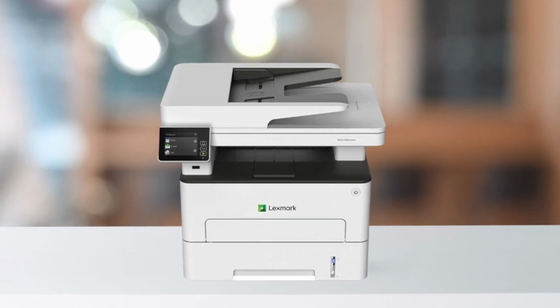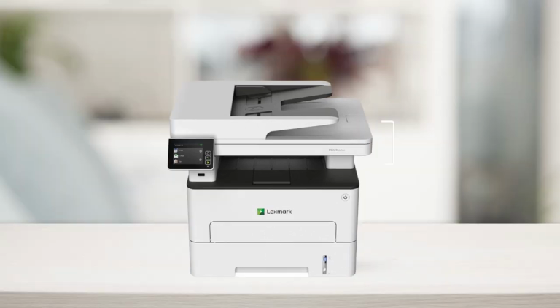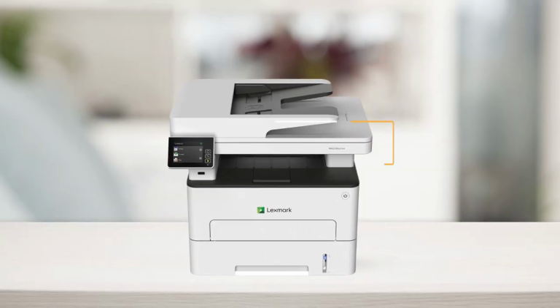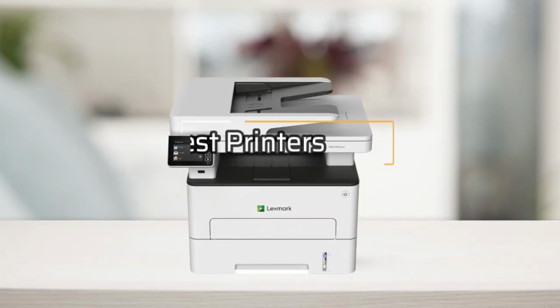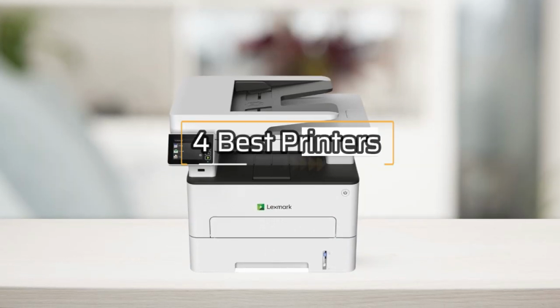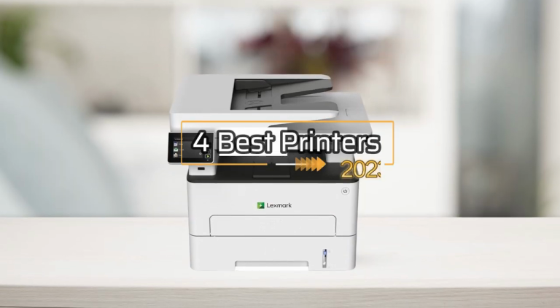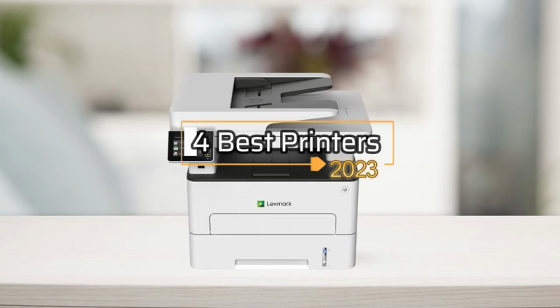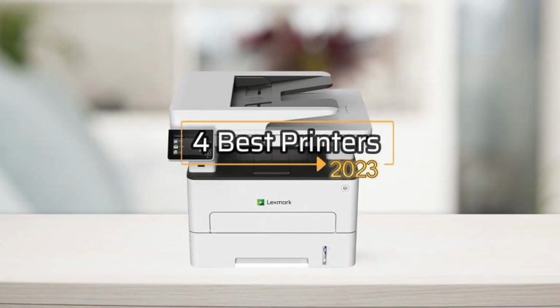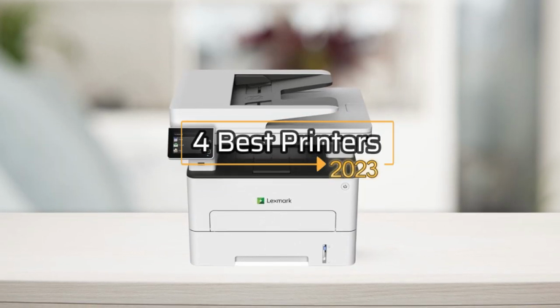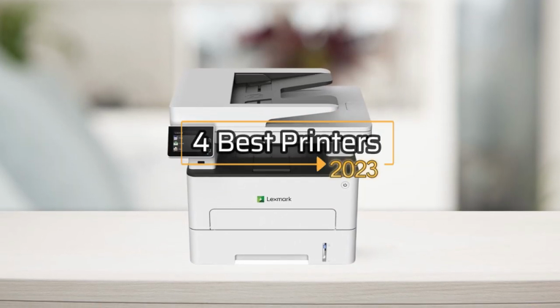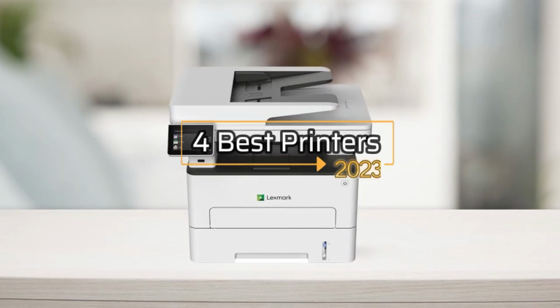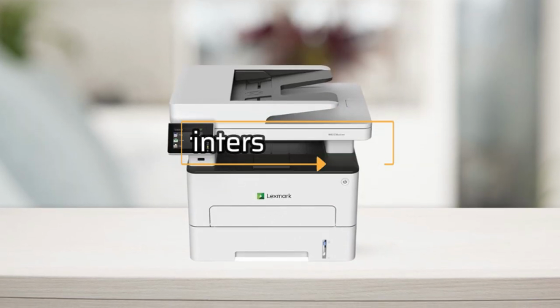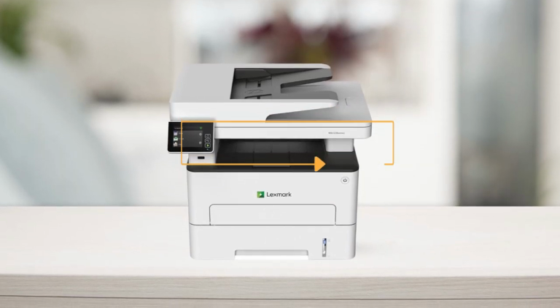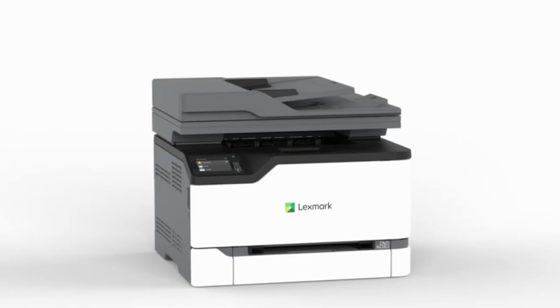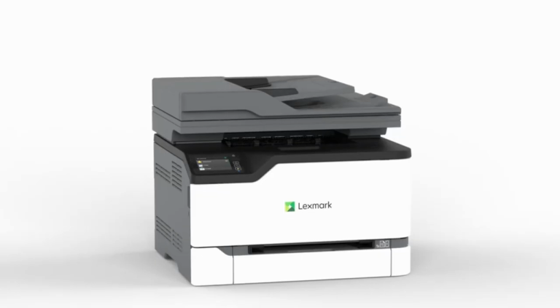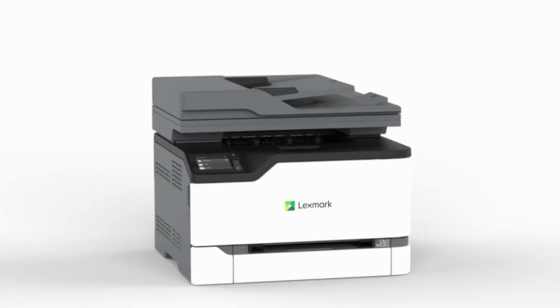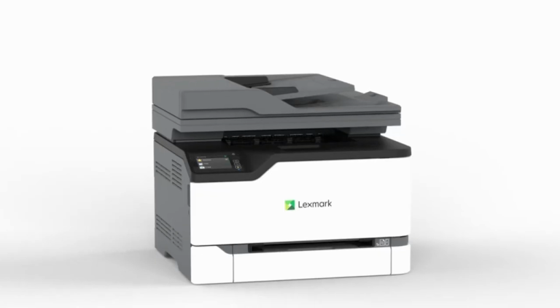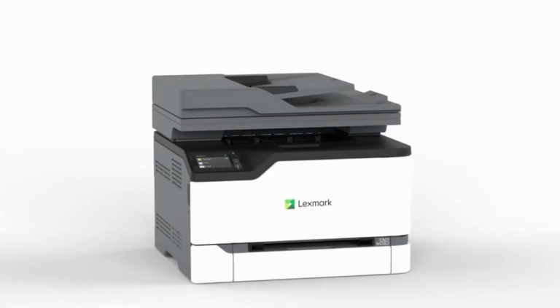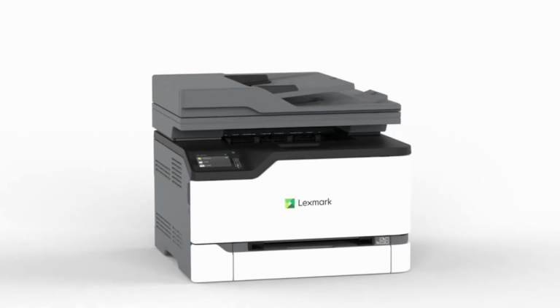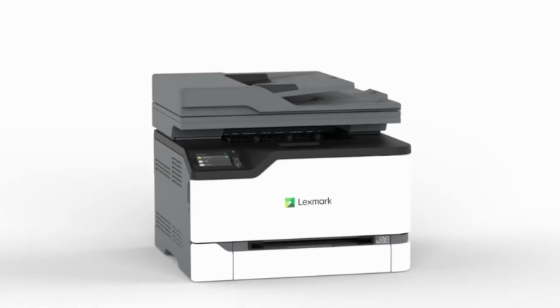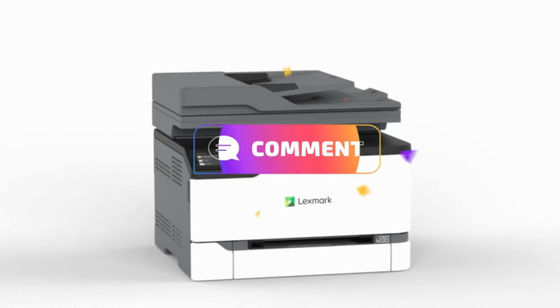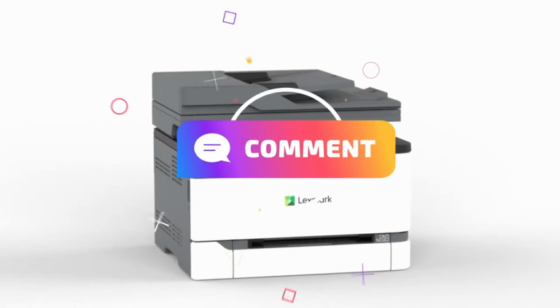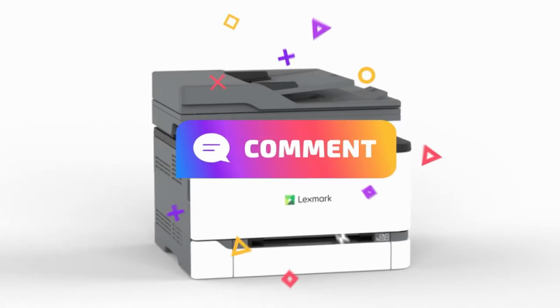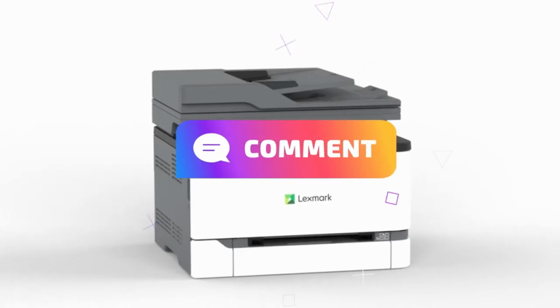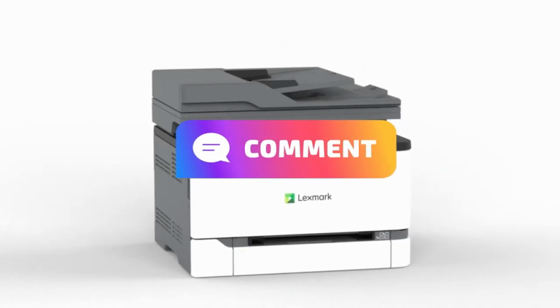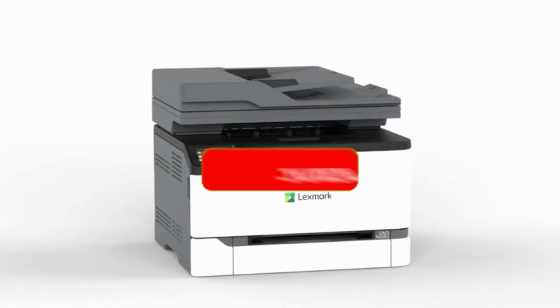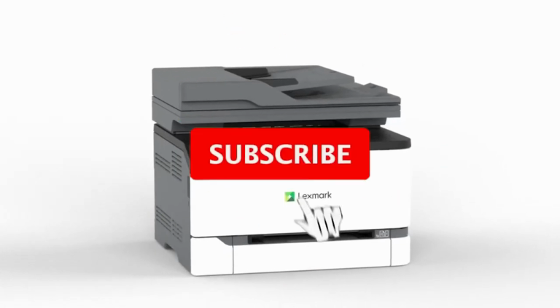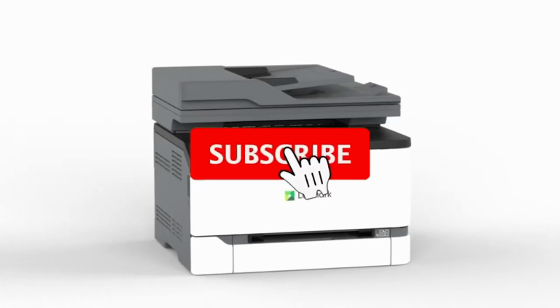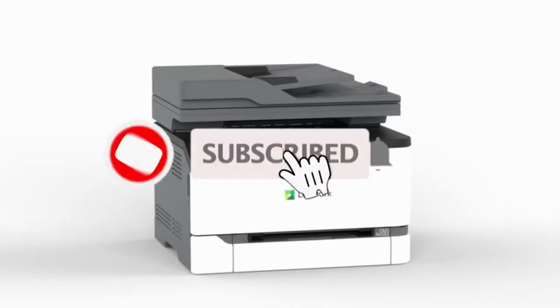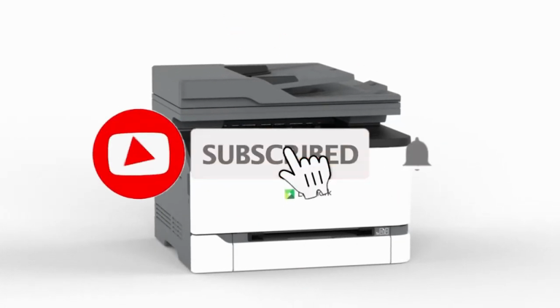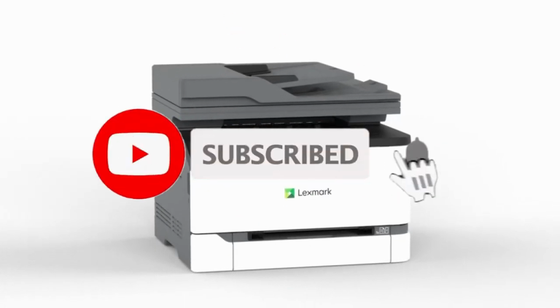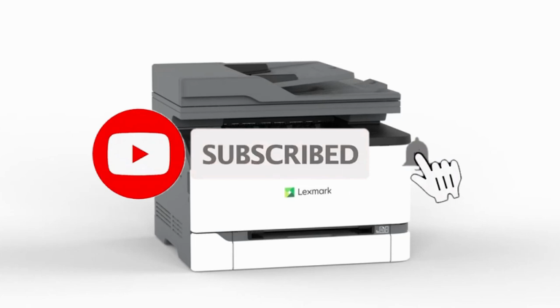That's all about the four best printers in 2023. If you think we have left out any valuable printers, please leave a comment below. Also, don't forget to subscribe.